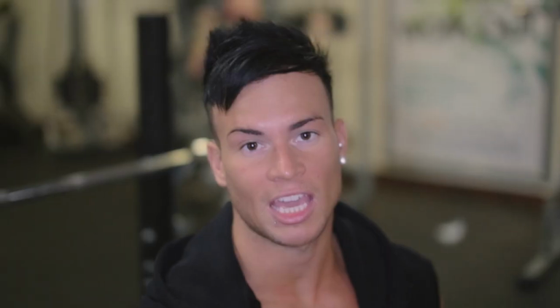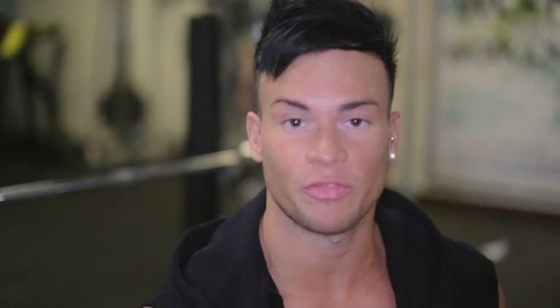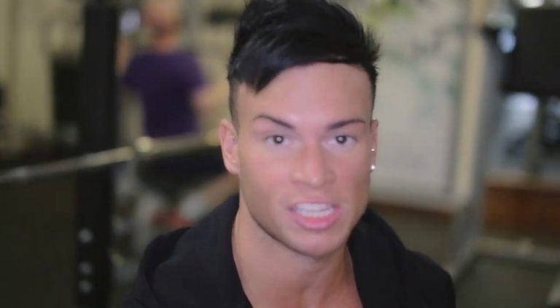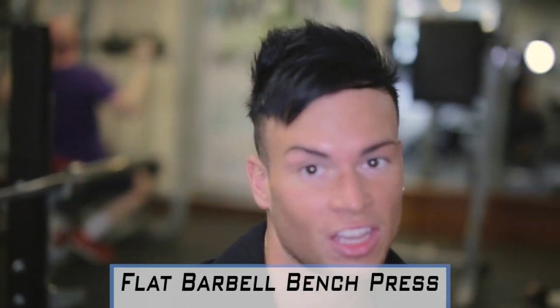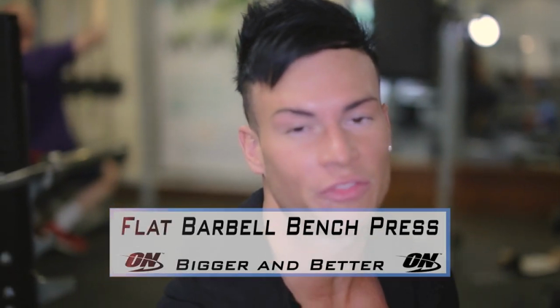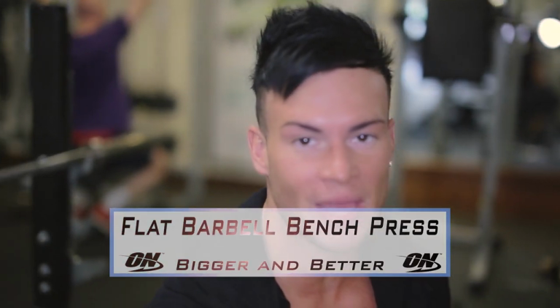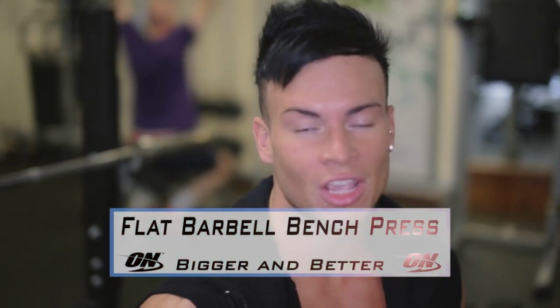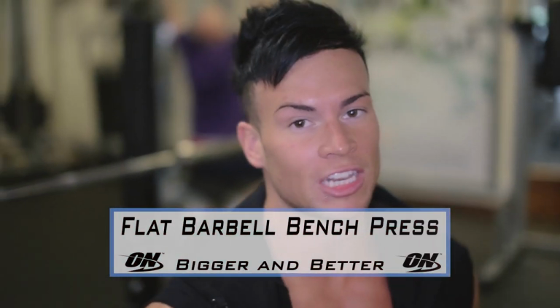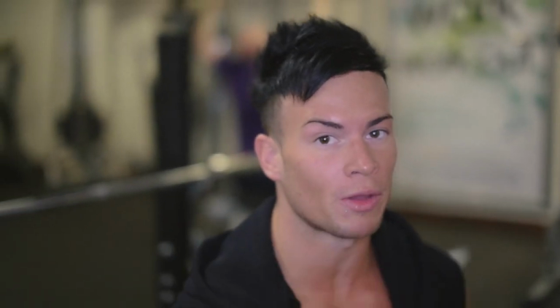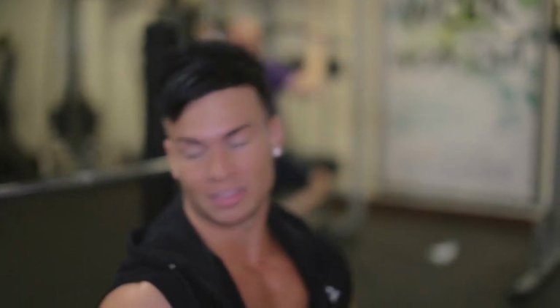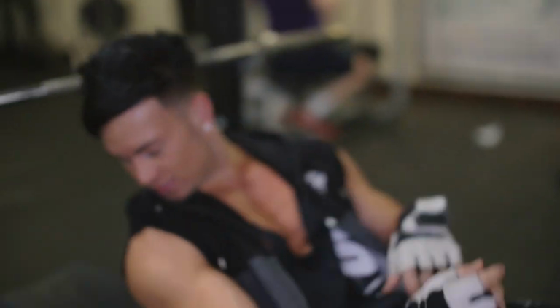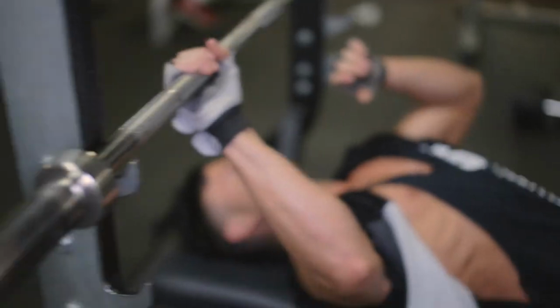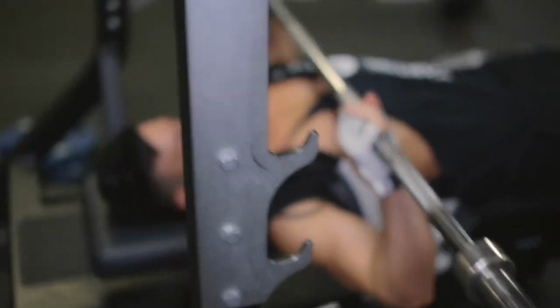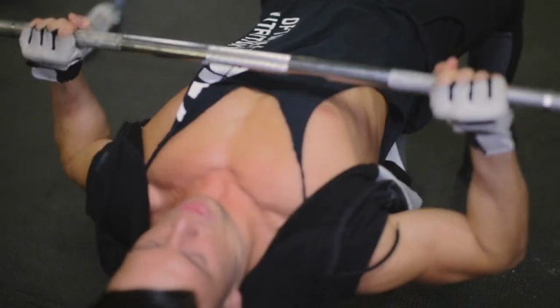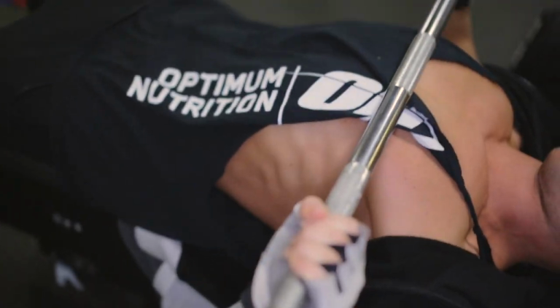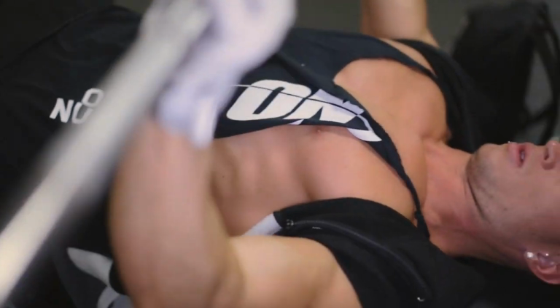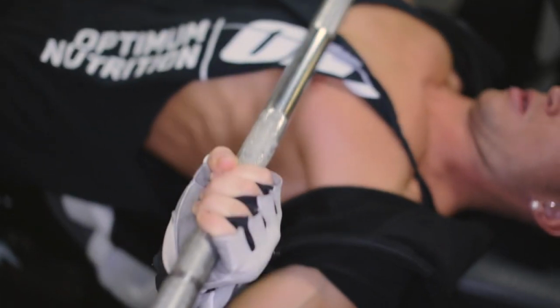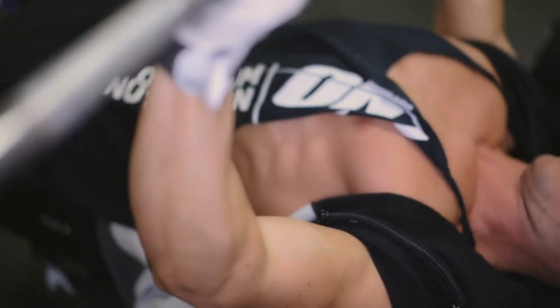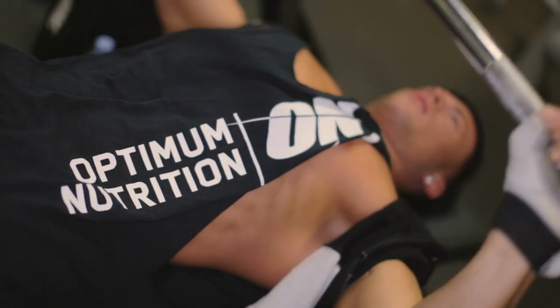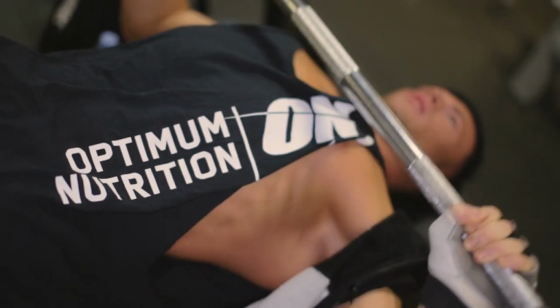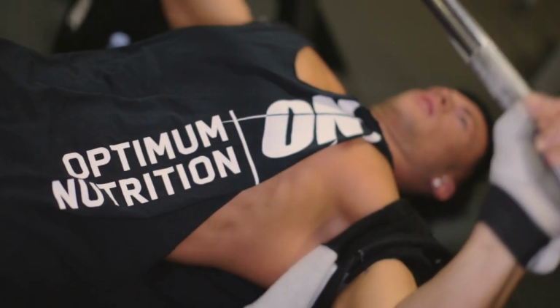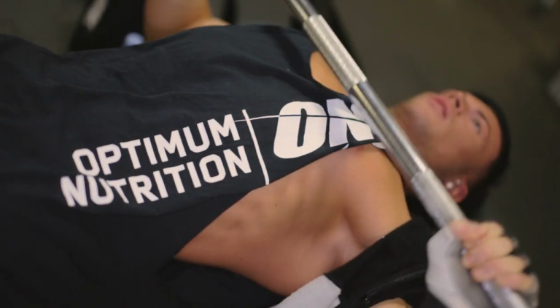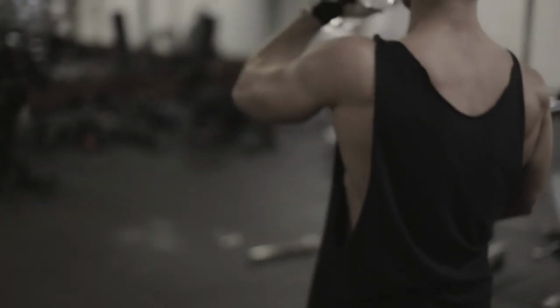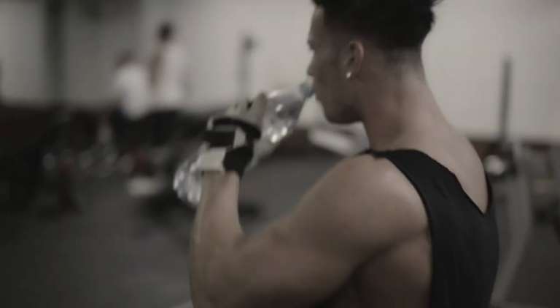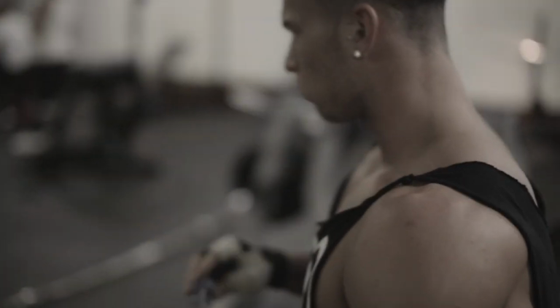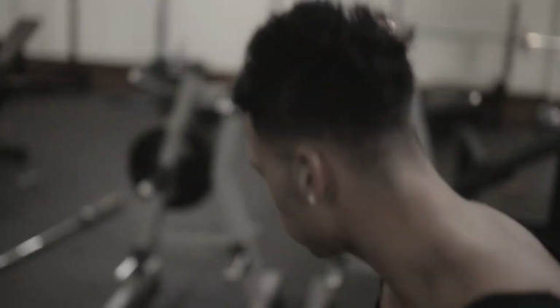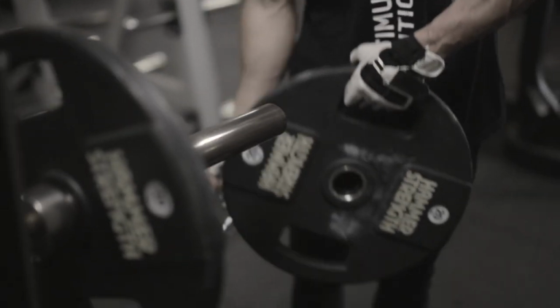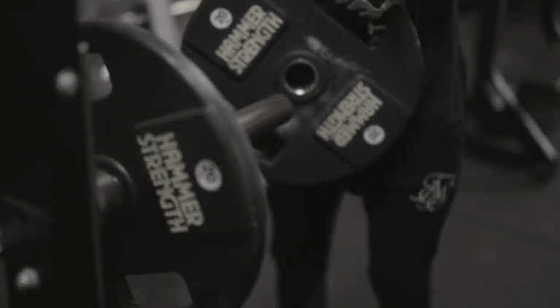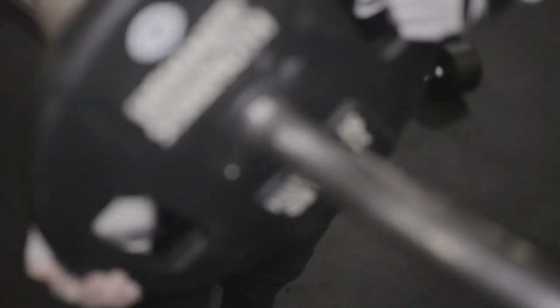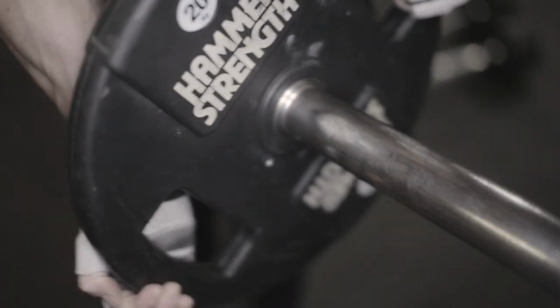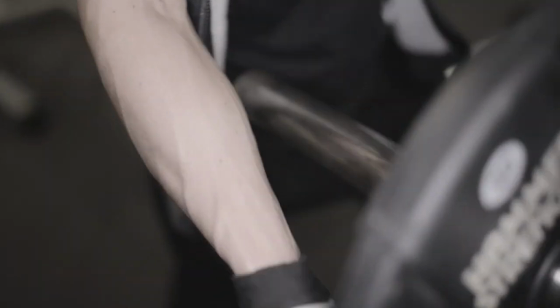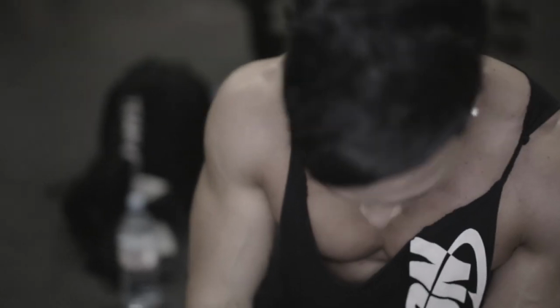First chest exercise is the flat bench. I'm just going to get warmed up right now. I've got my chest warmed up, it's time to add some weight on and start getting to work.